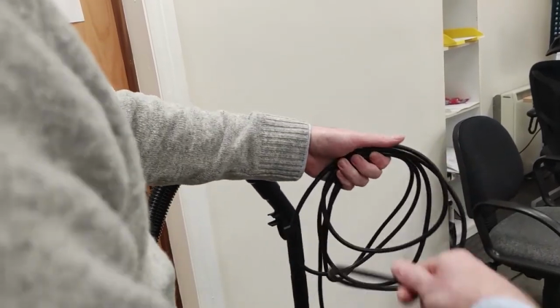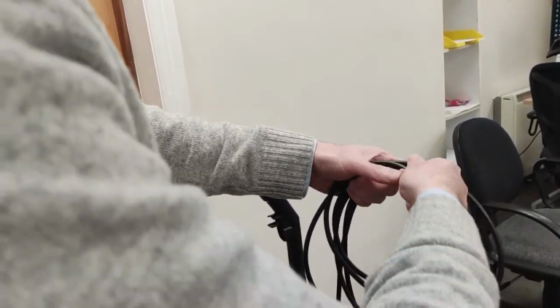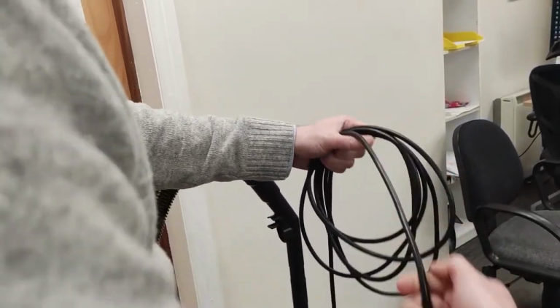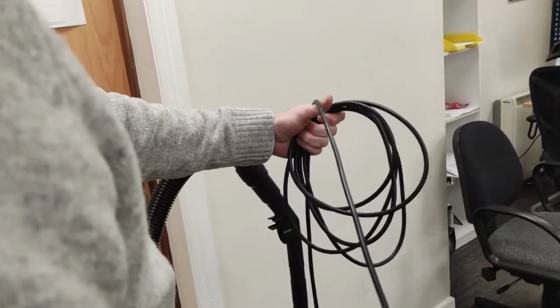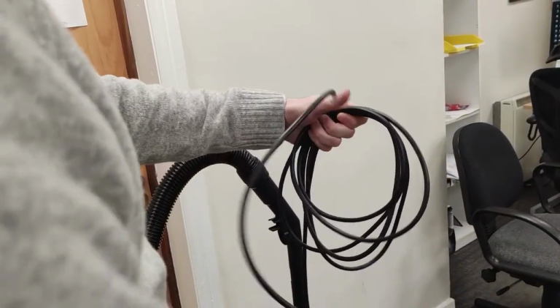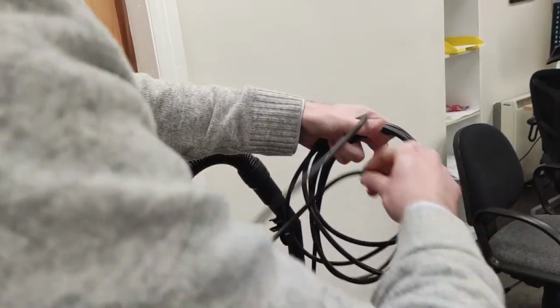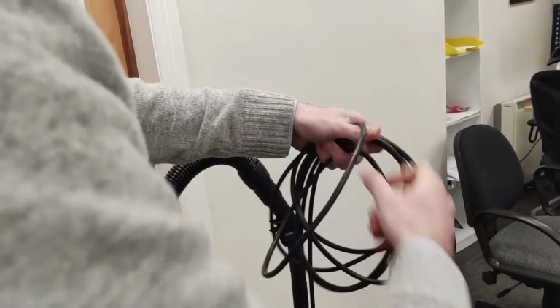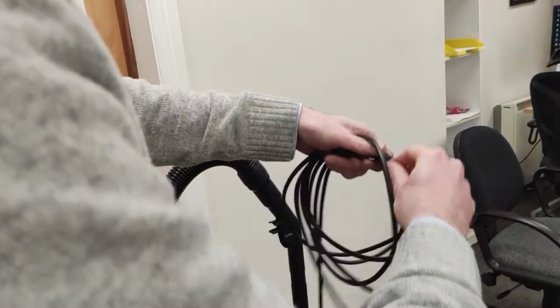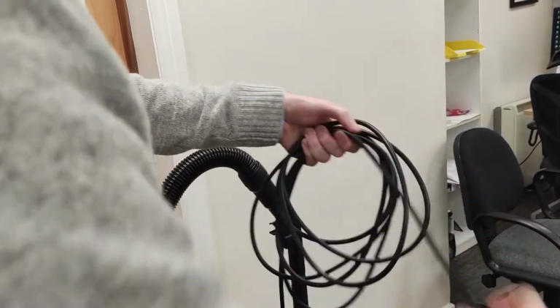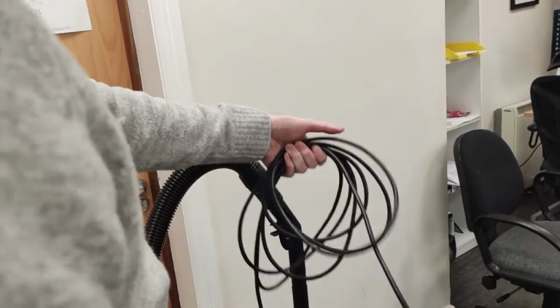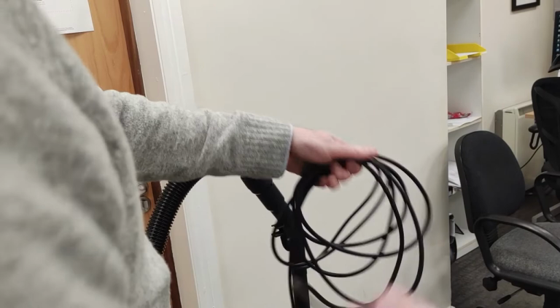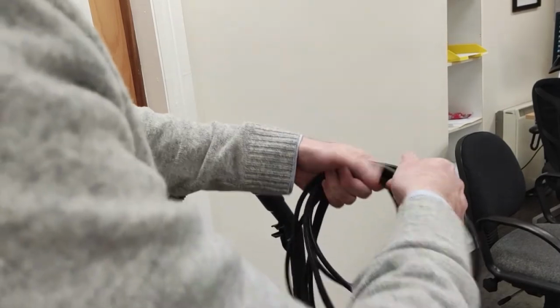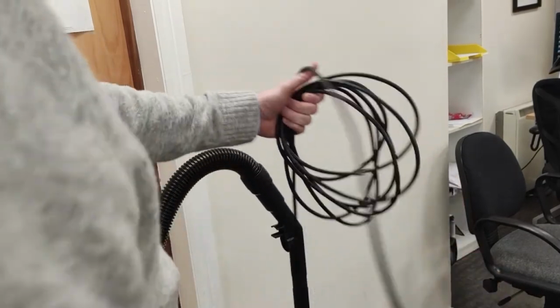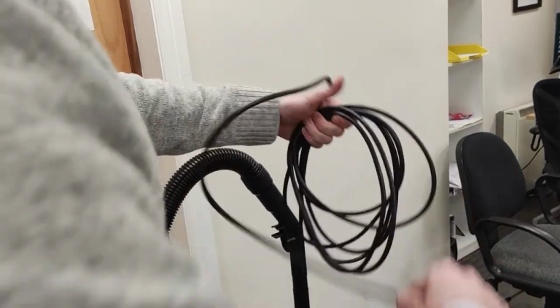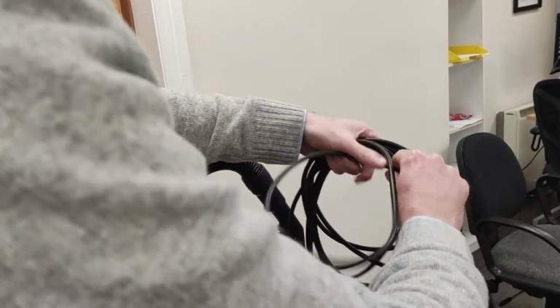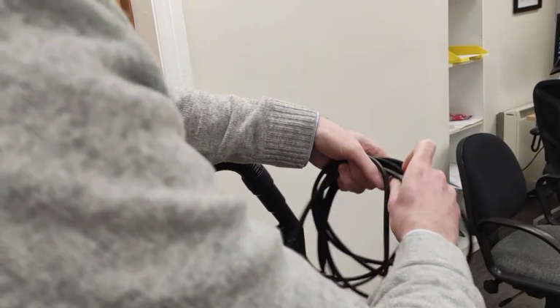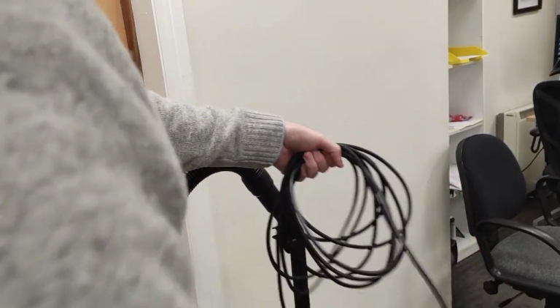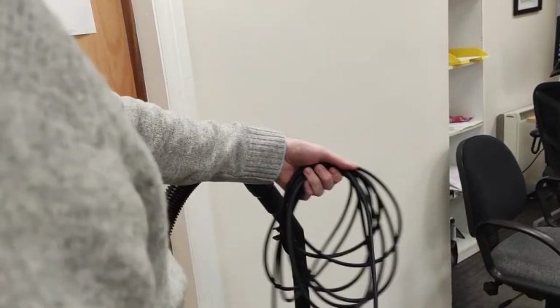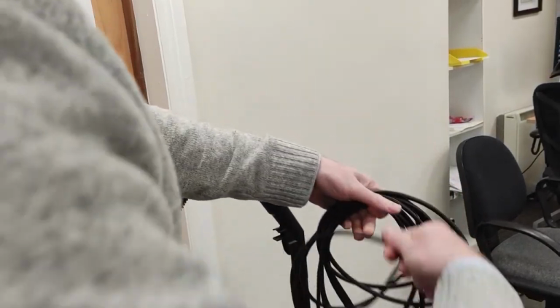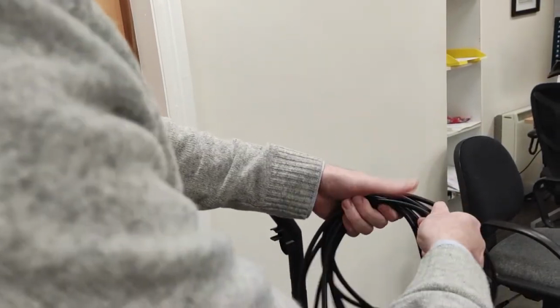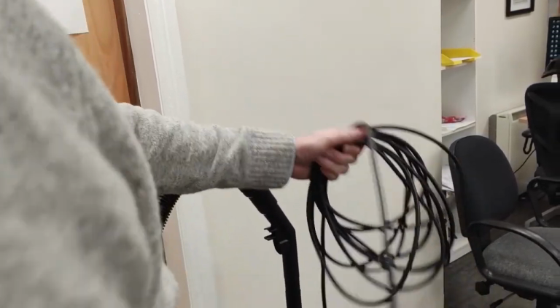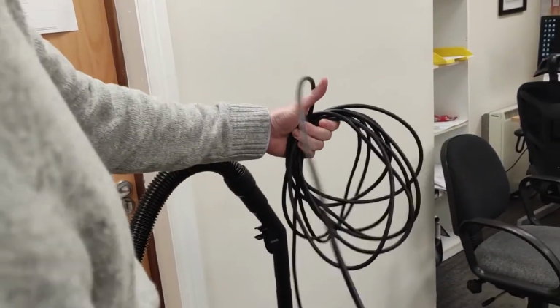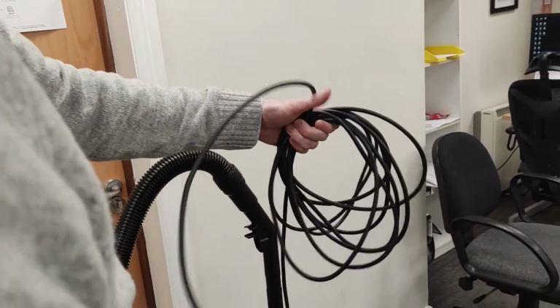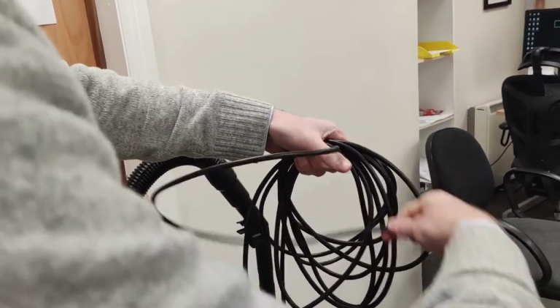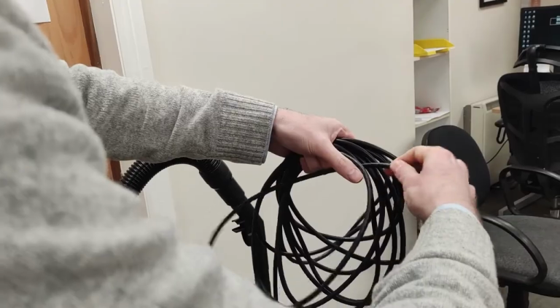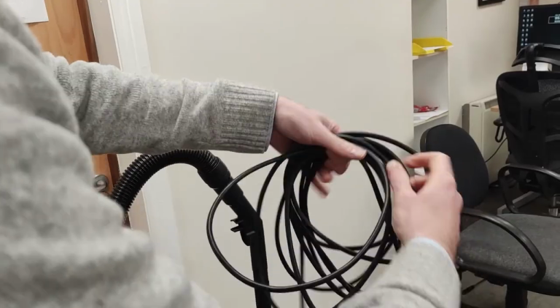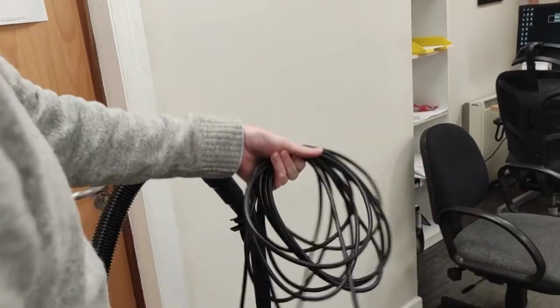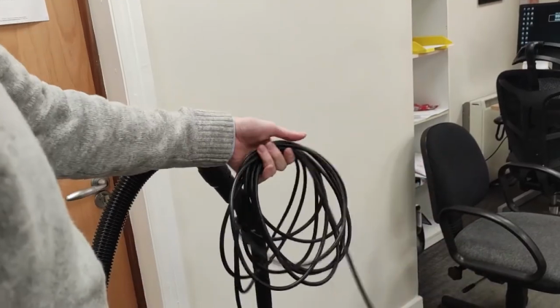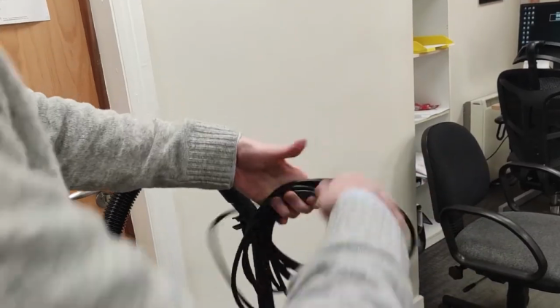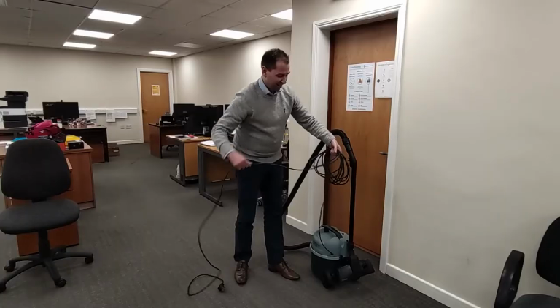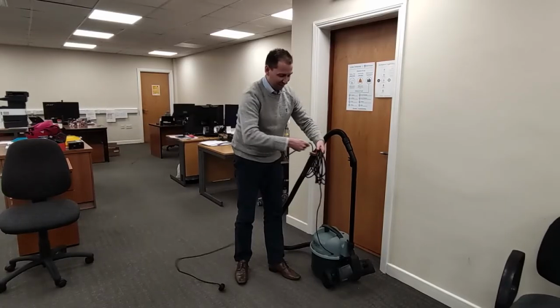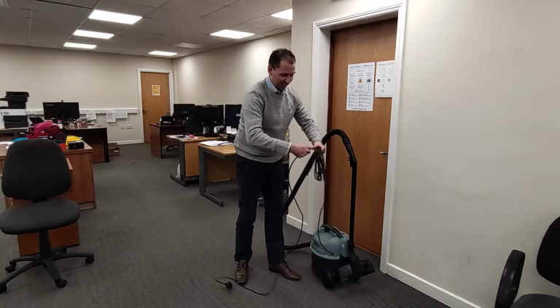The reason for doing it like this is that when I come to undo the cable the next time I use it, it won't be tangled. I don't know why, but it works. So there we go — just round like this.